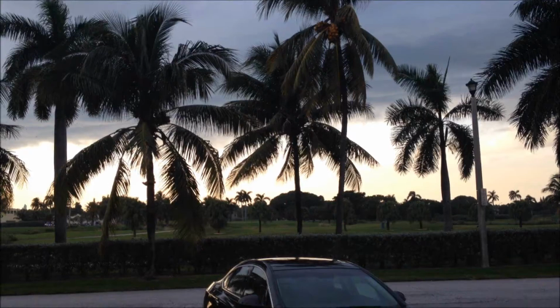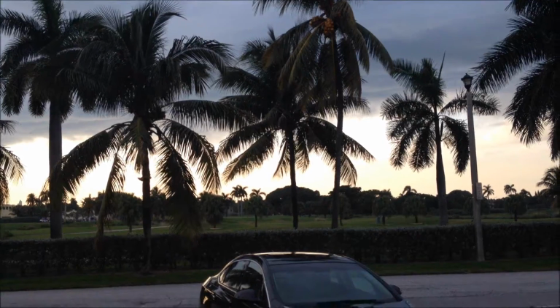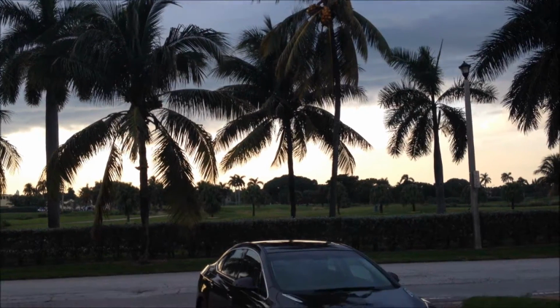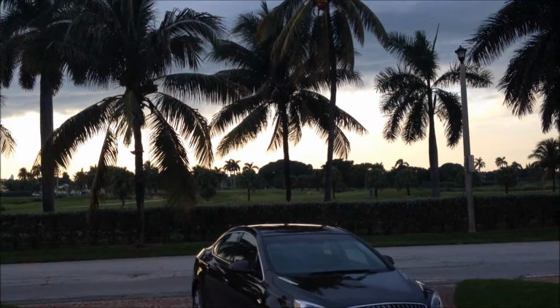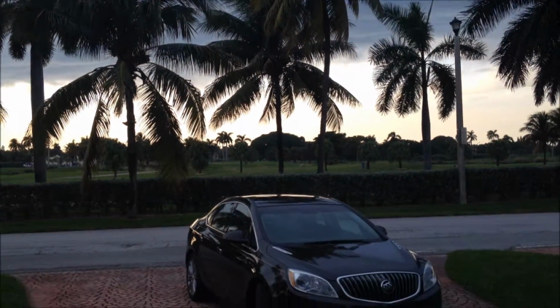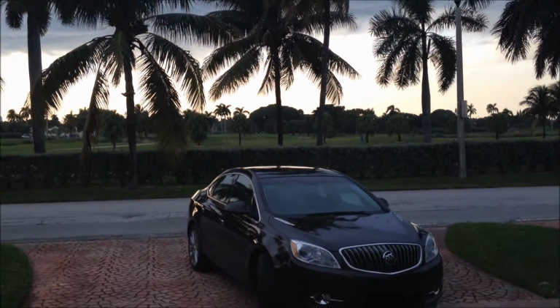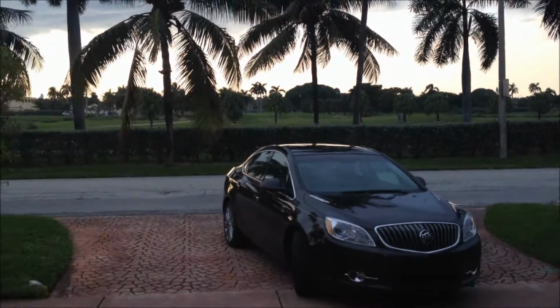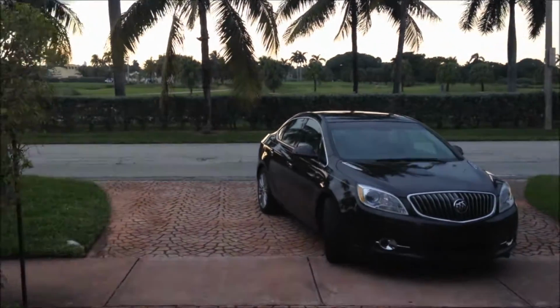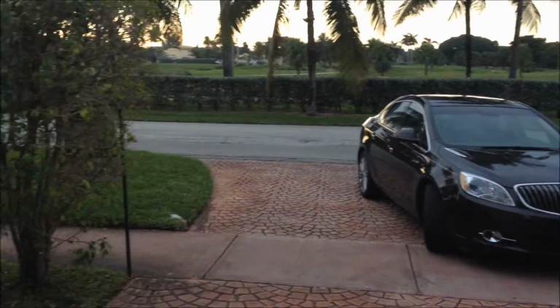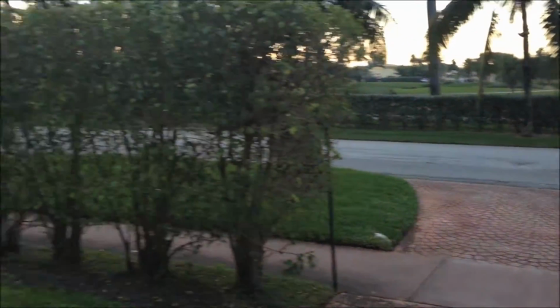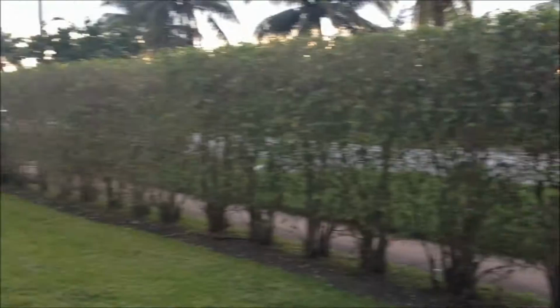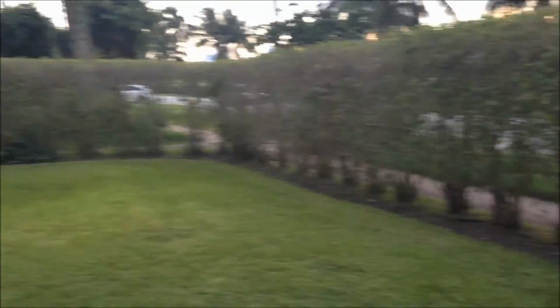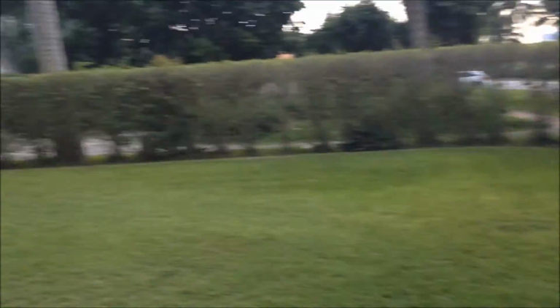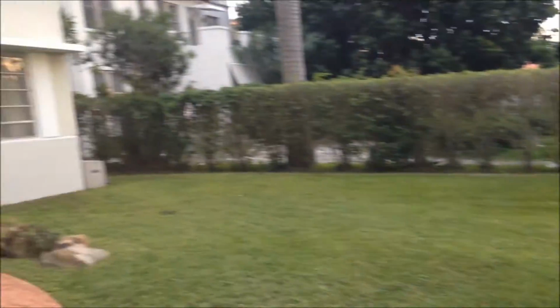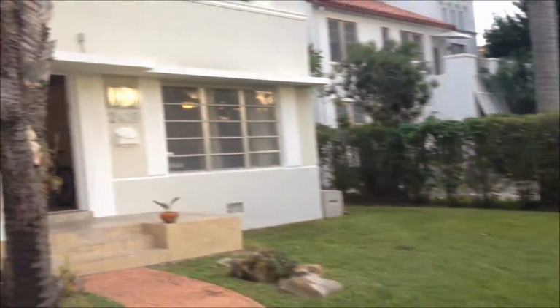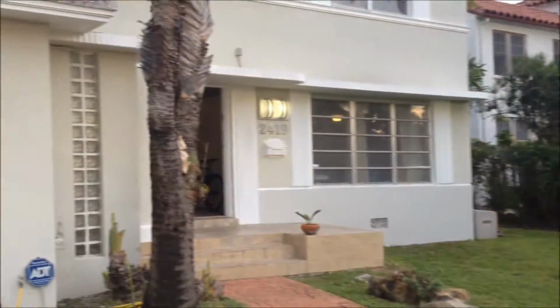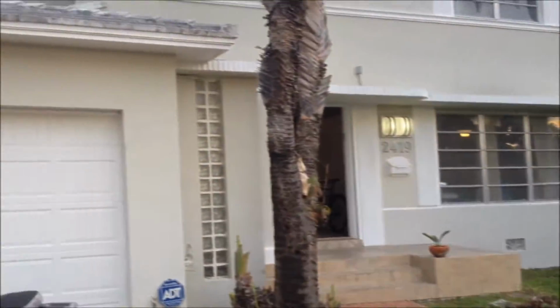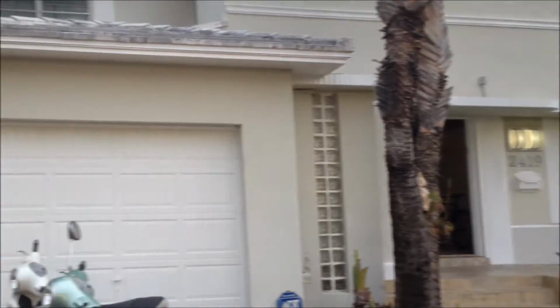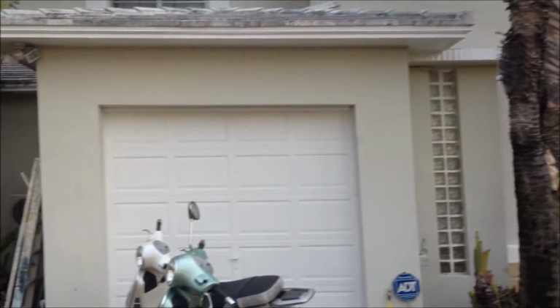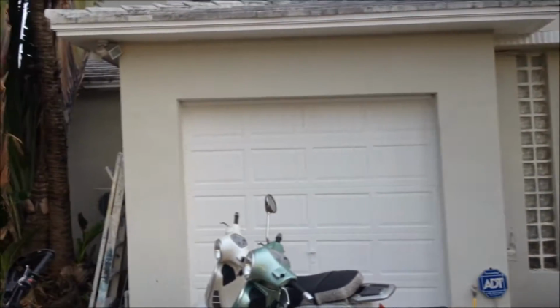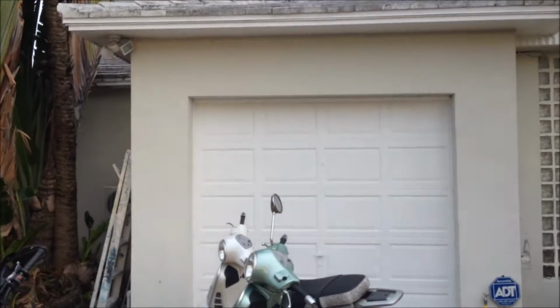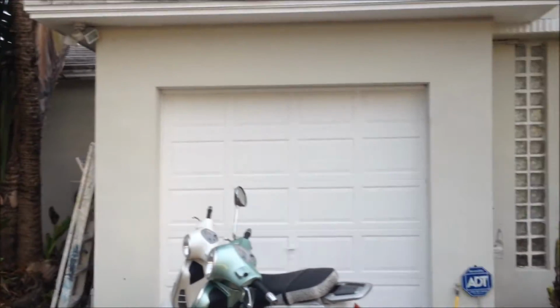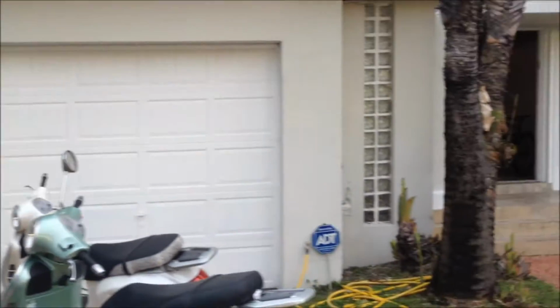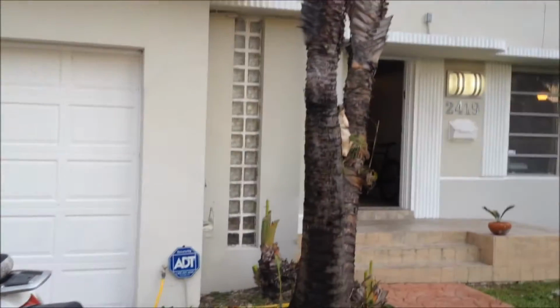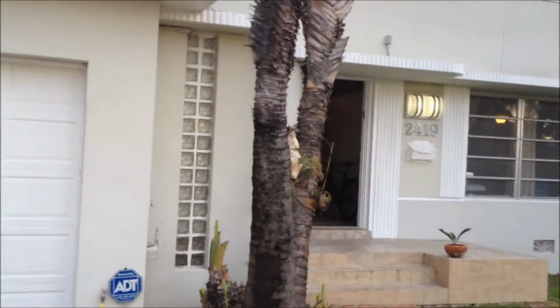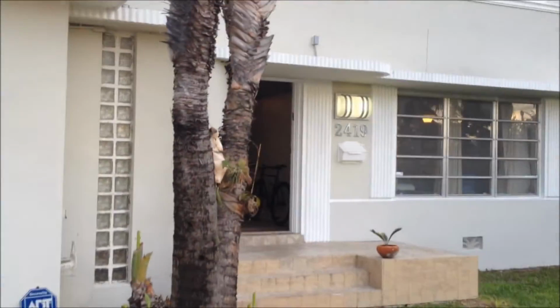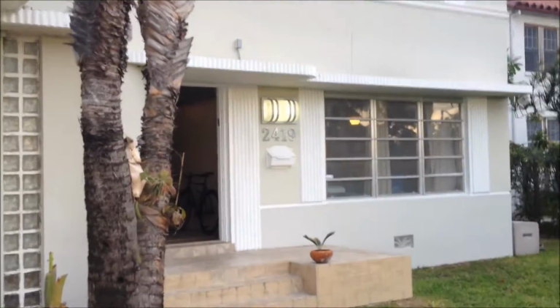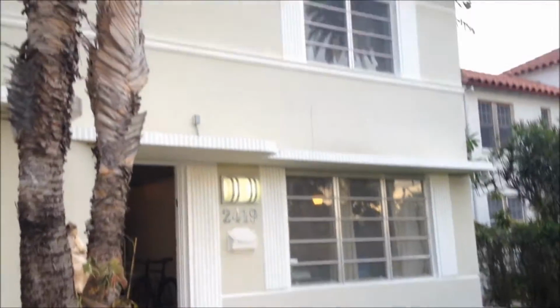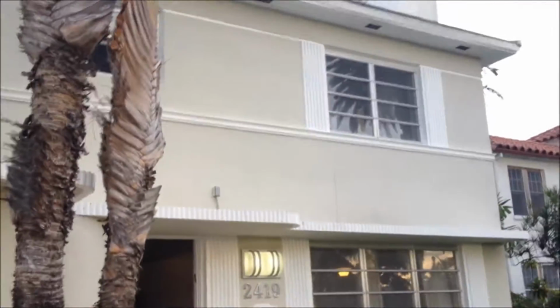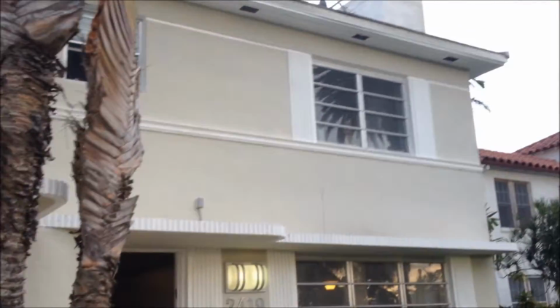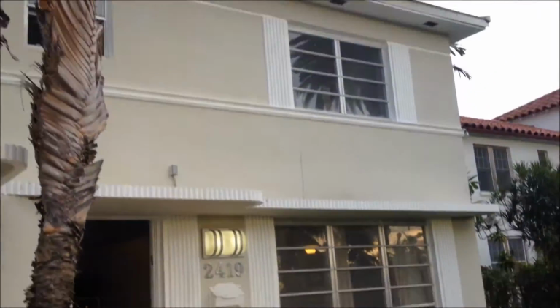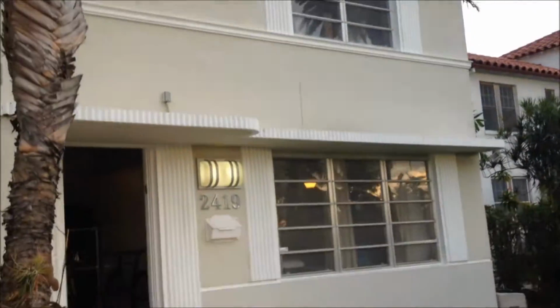This is 2419 North Meridian Avenue. That was the view across the street. We are going to walk into the house.